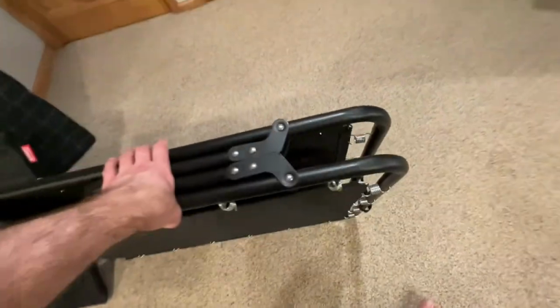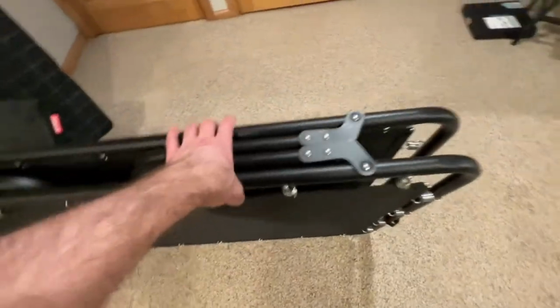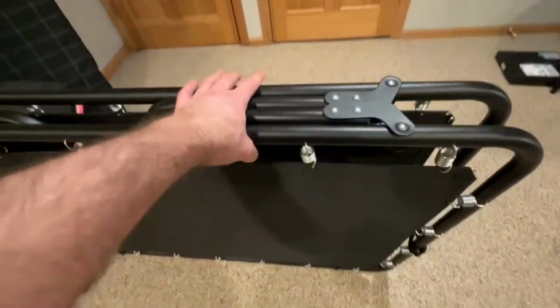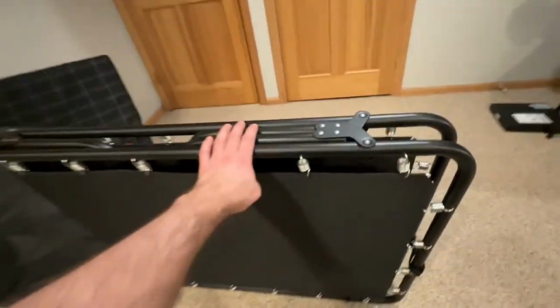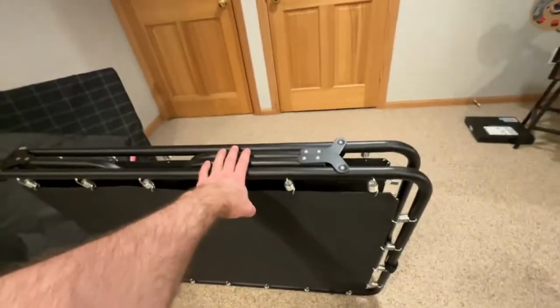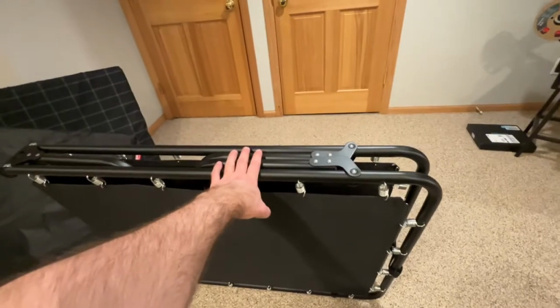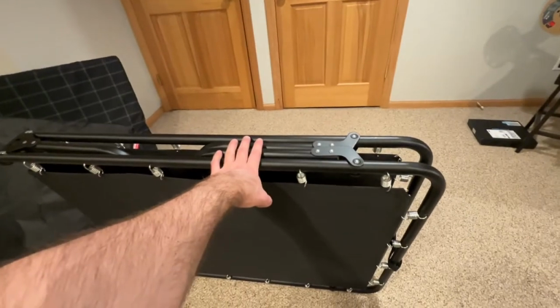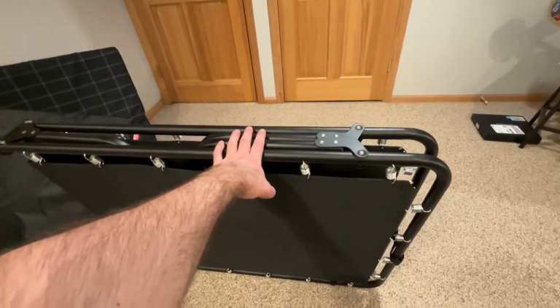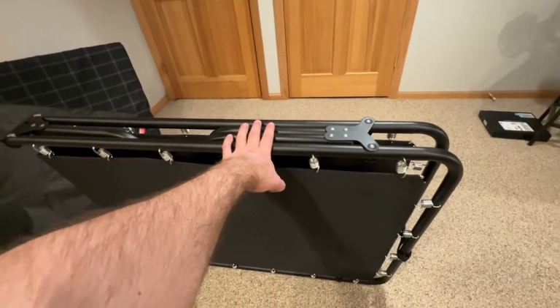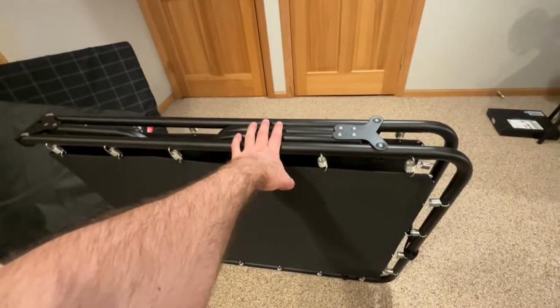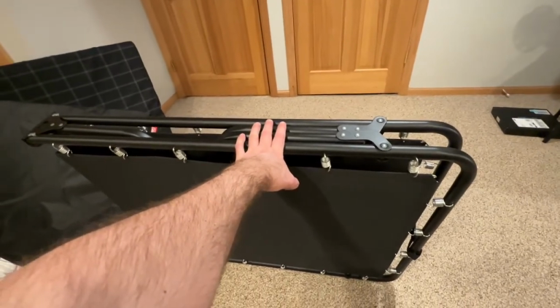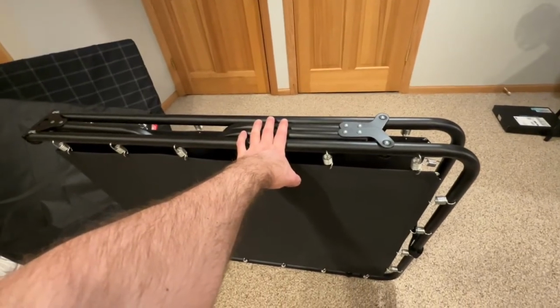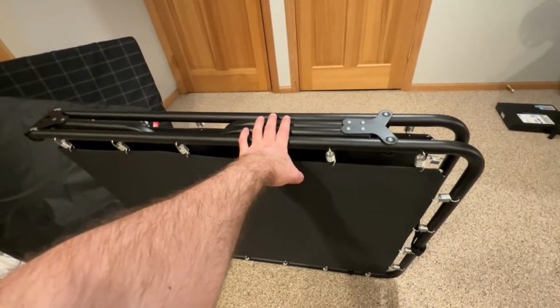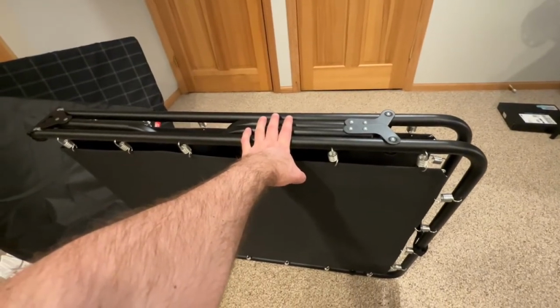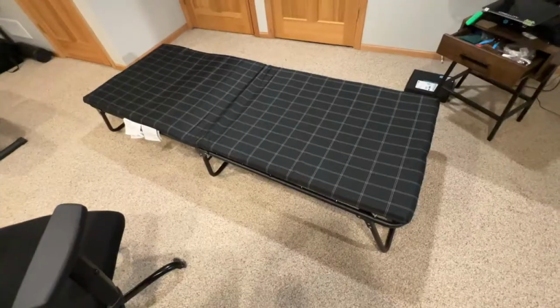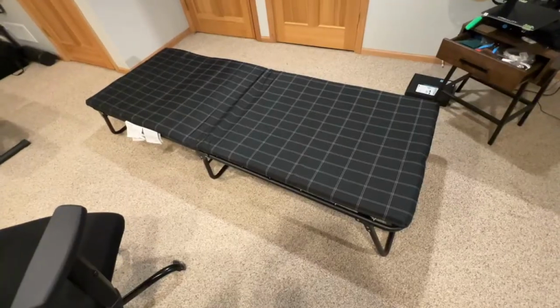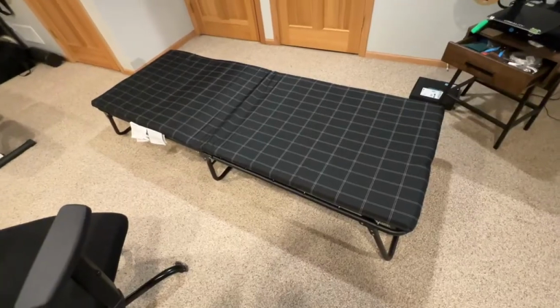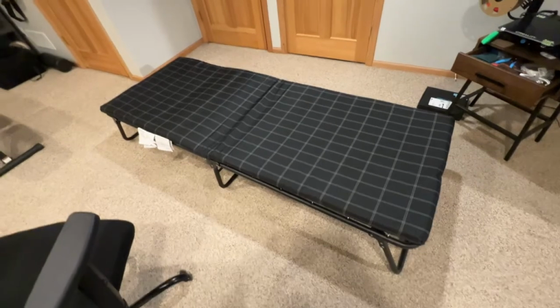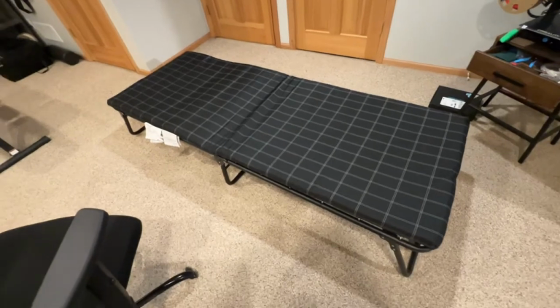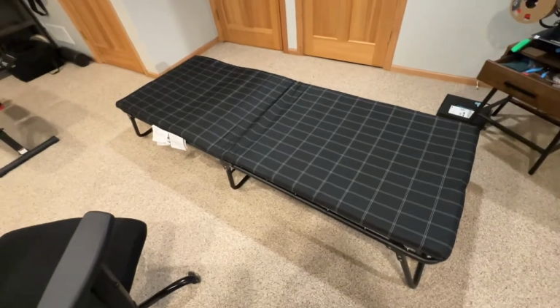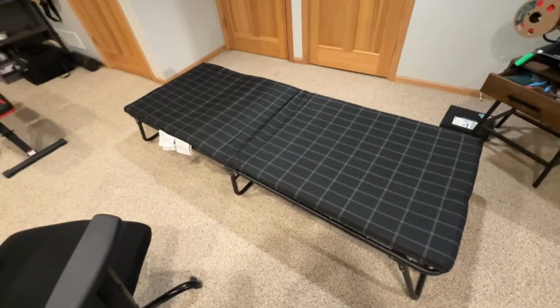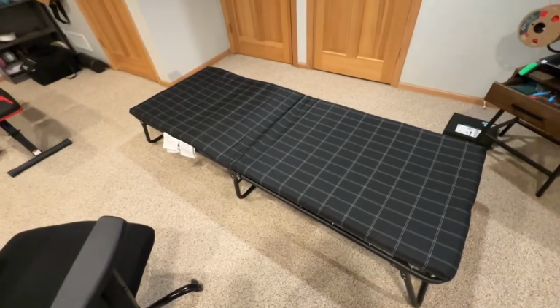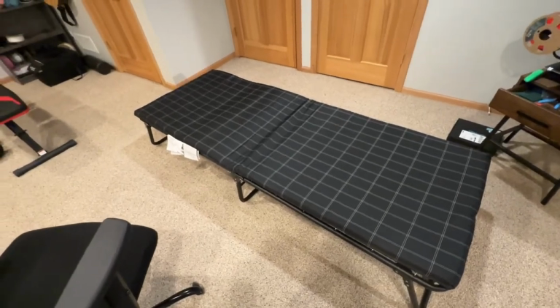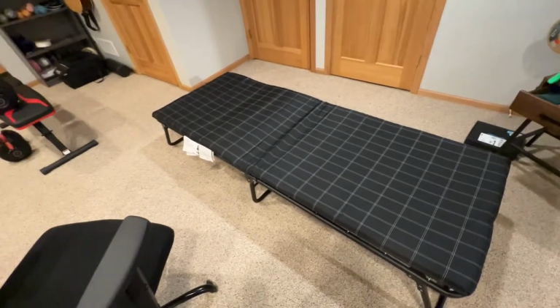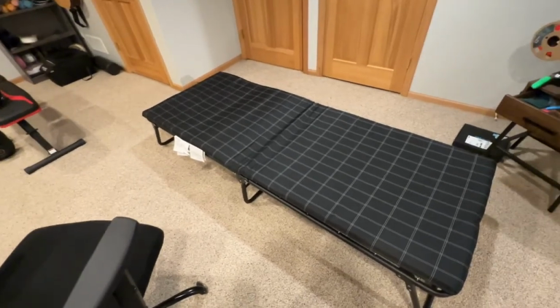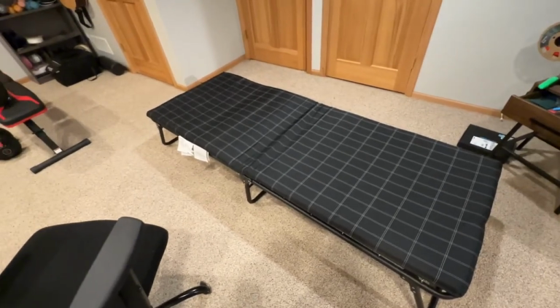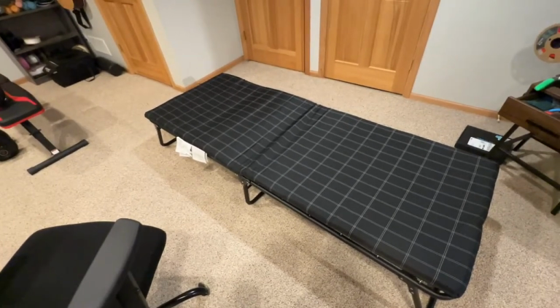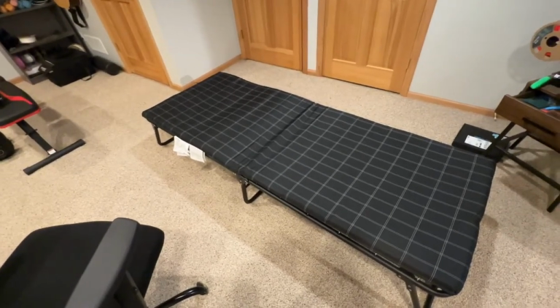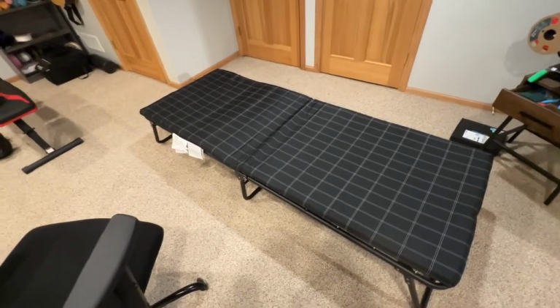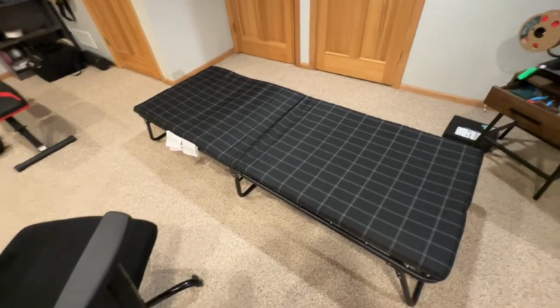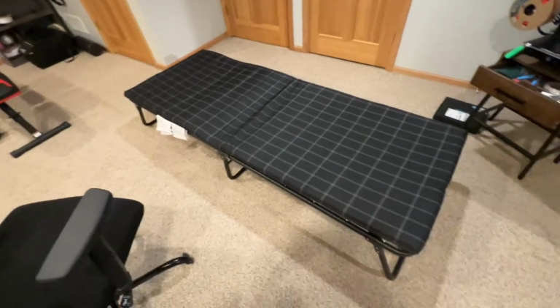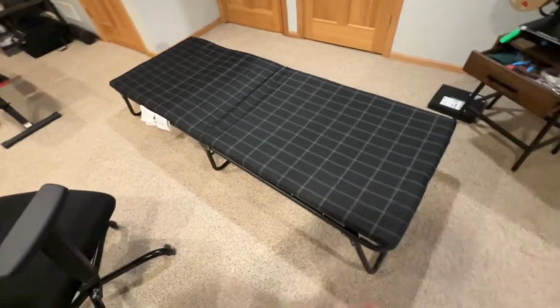So now I'm going to unfold it. I'll cut and come back to show you it when it's fully extended. Okay, I'm back — here it is fully extended.